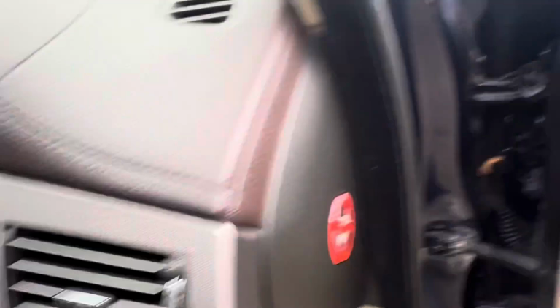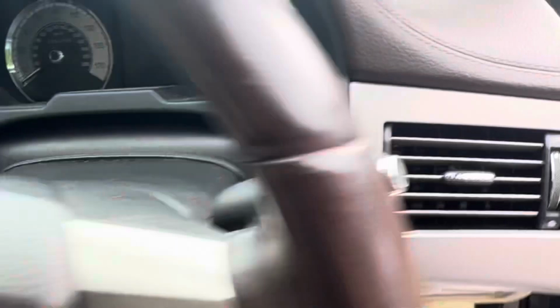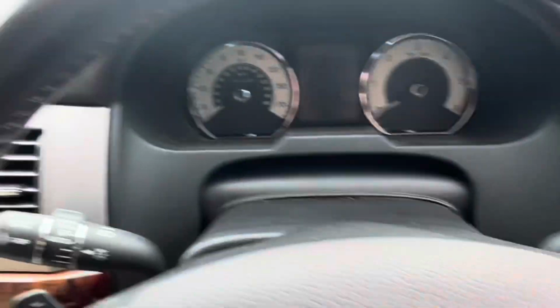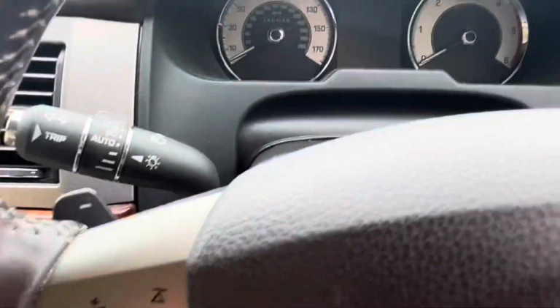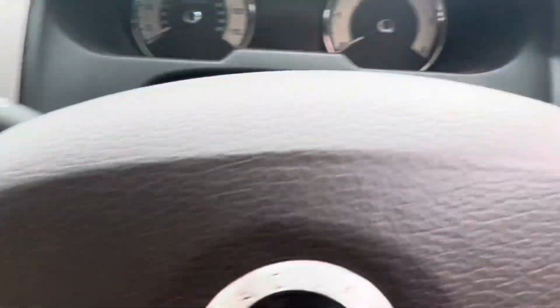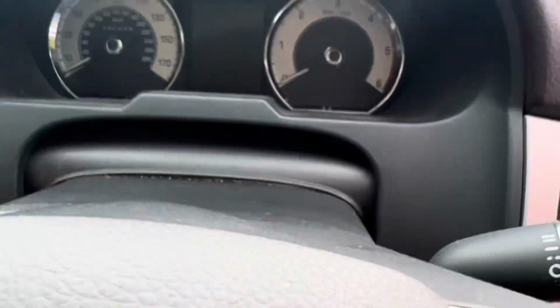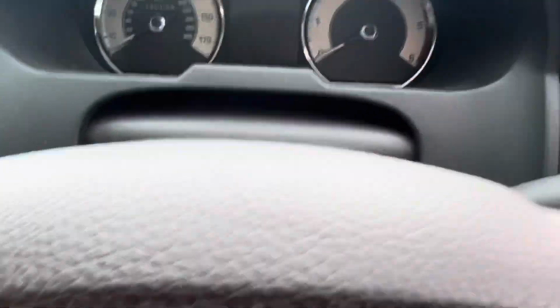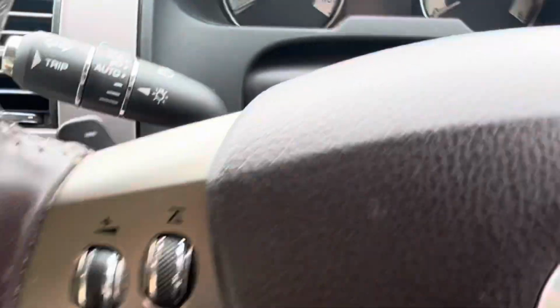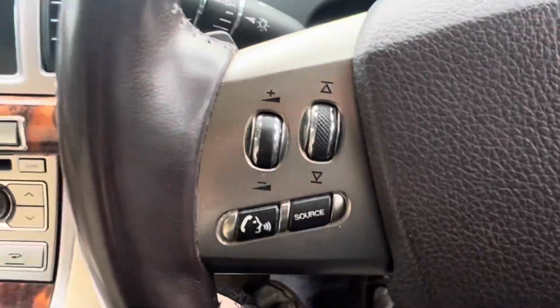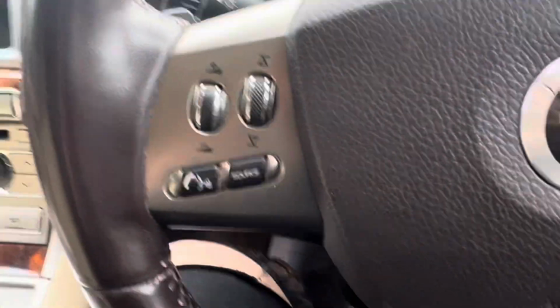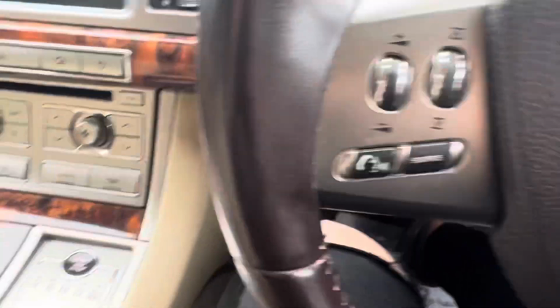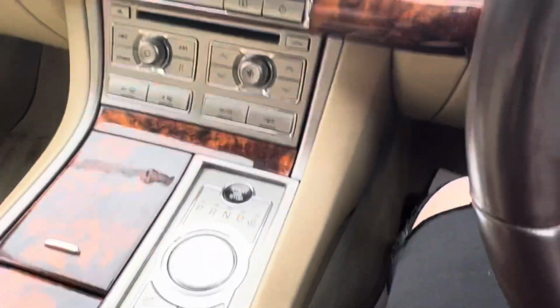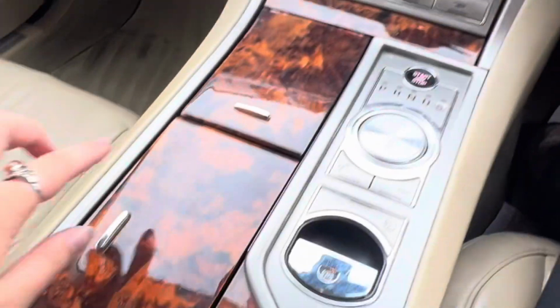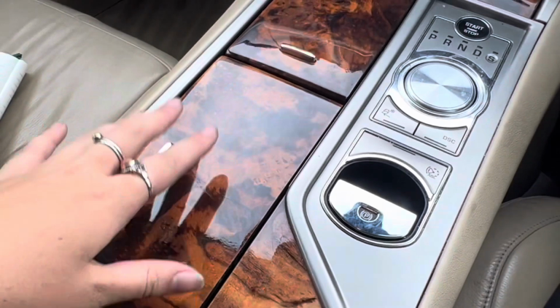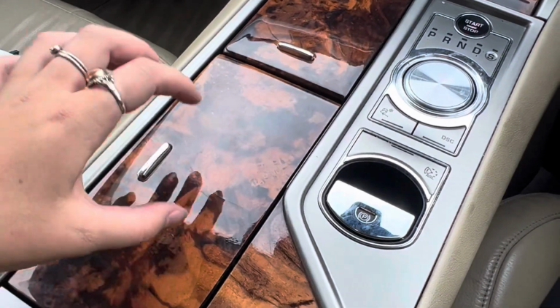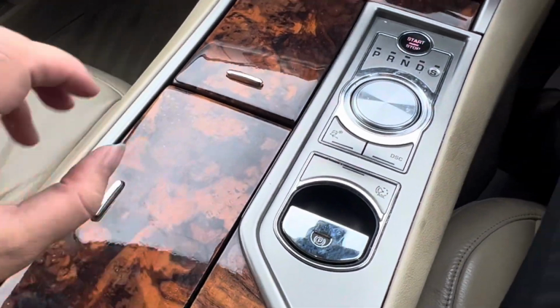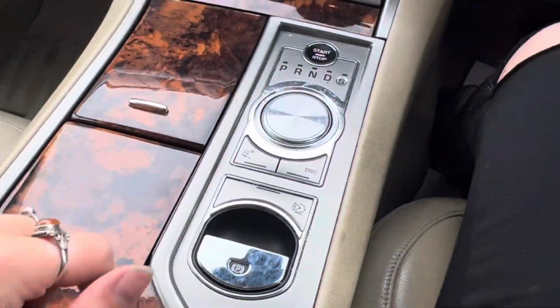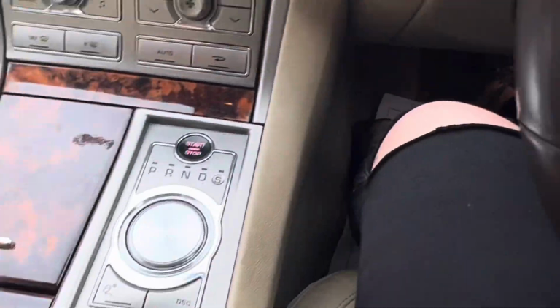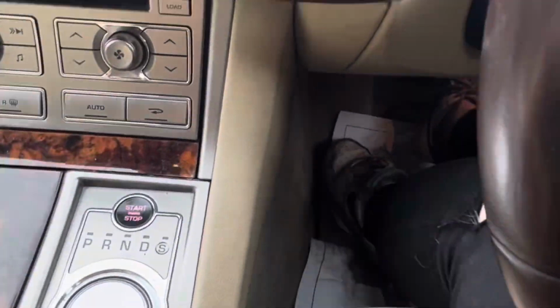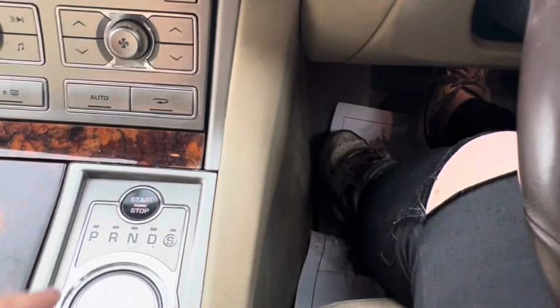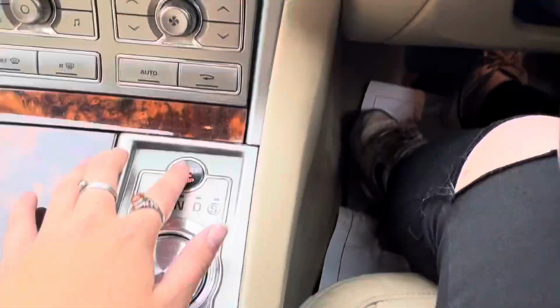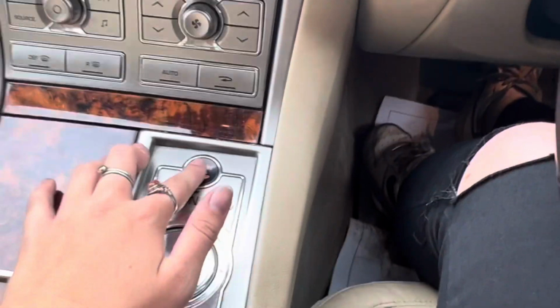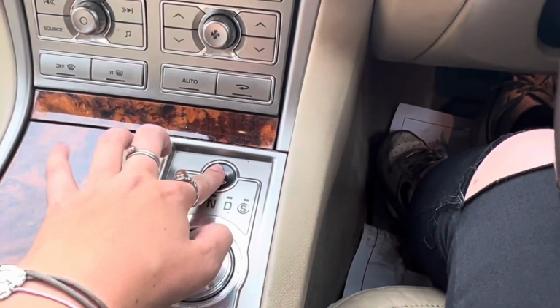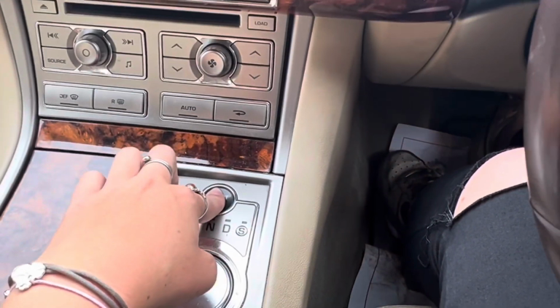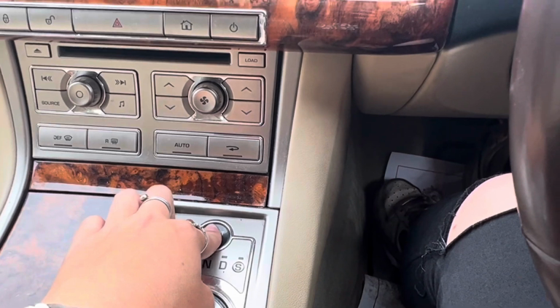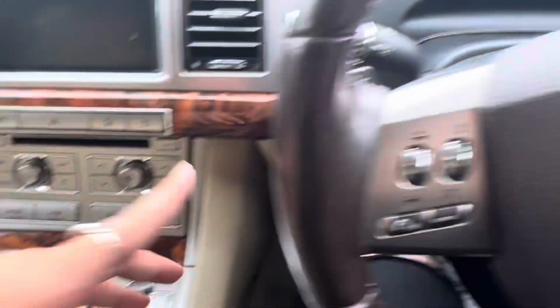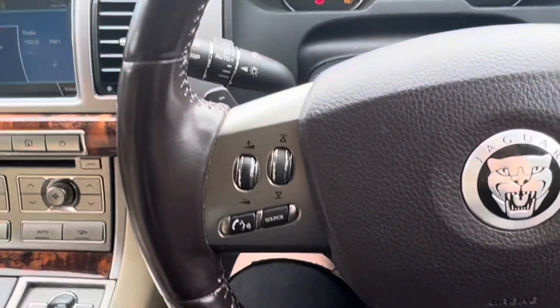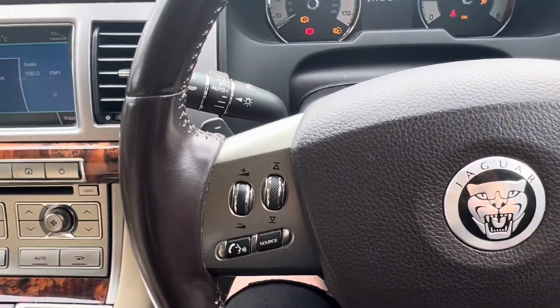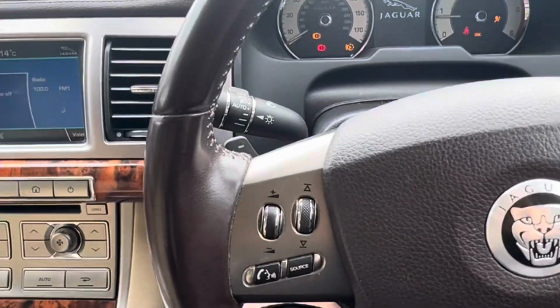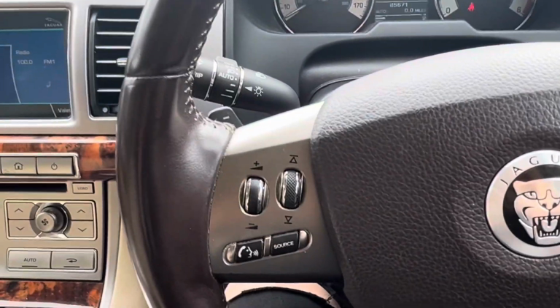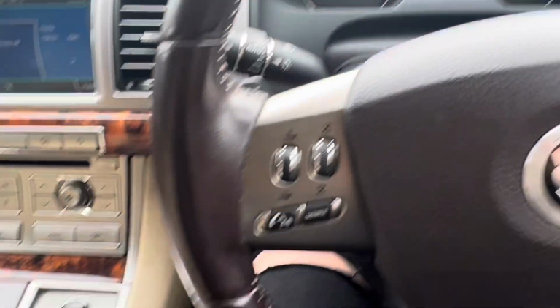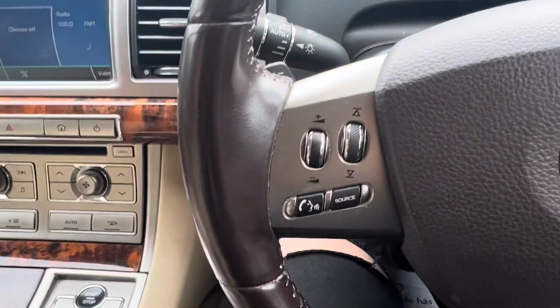This car is keyless to start, so I currently have the key in one of the cup holders. You just put your foot on the brake and then press and hold the stop/start button — the vehicle will turn on. If you just press it, it won't turn on, so you've got to press and hold it for a couple of seconds.